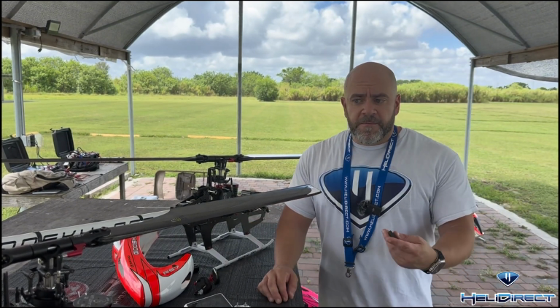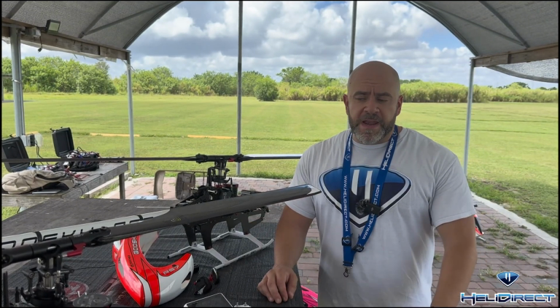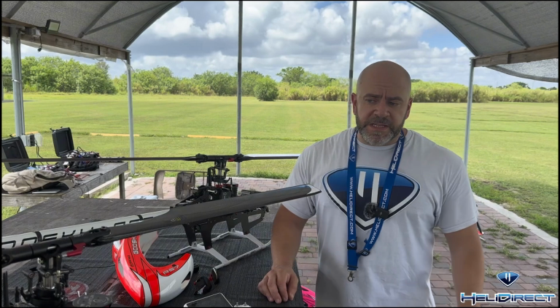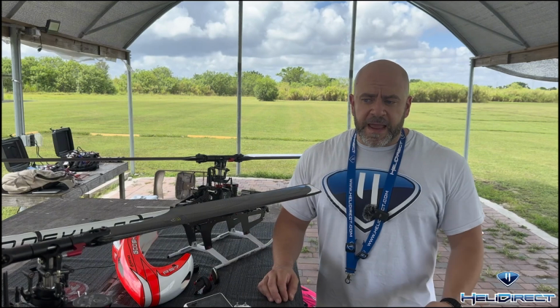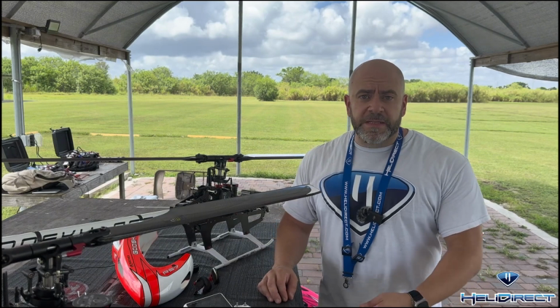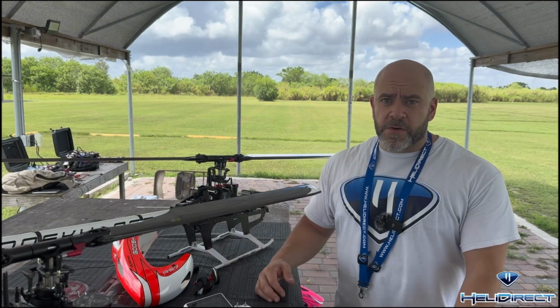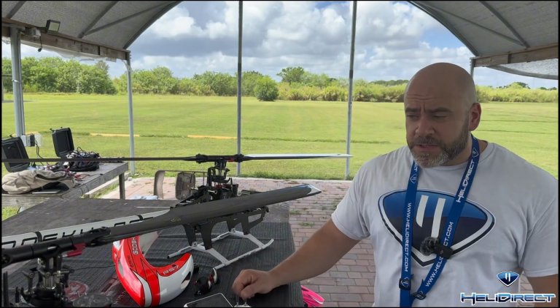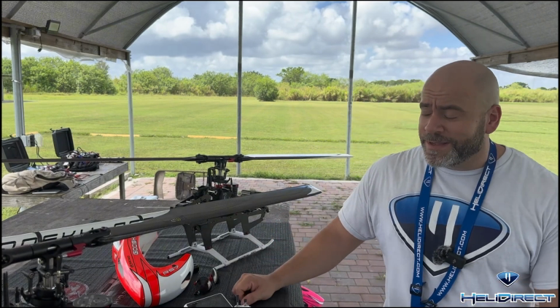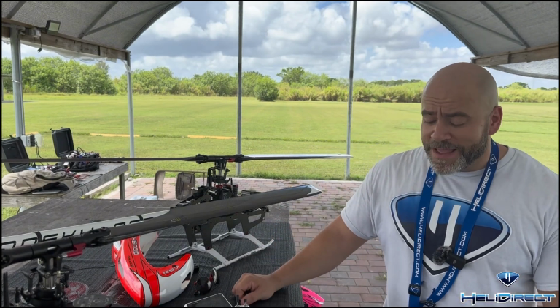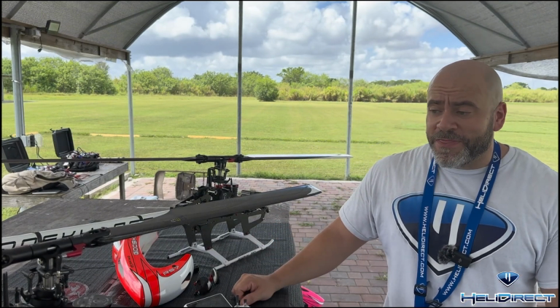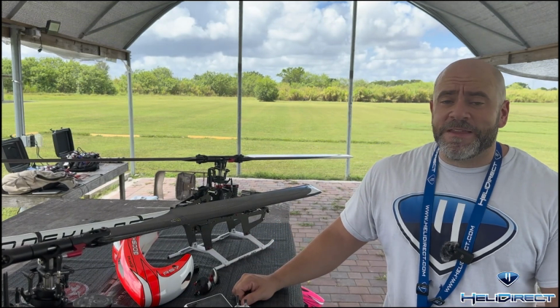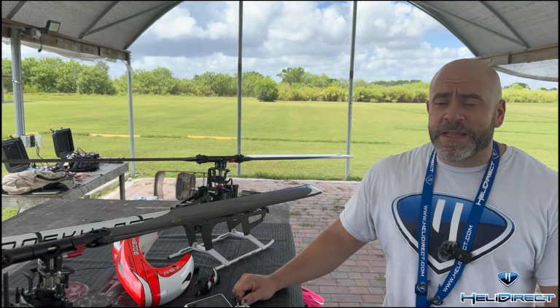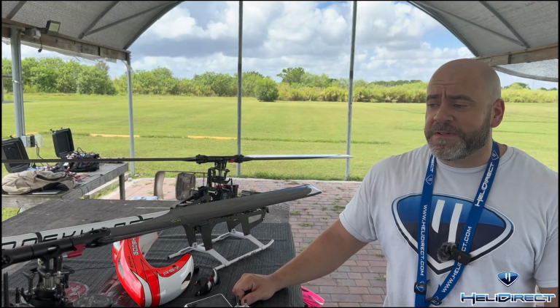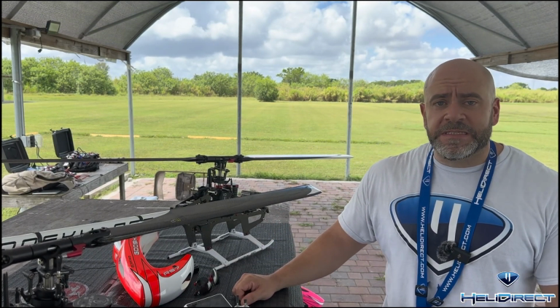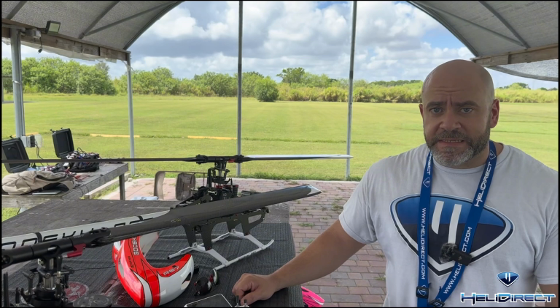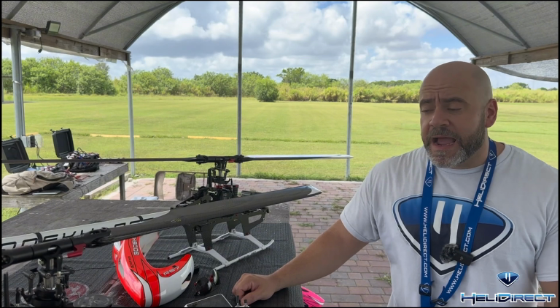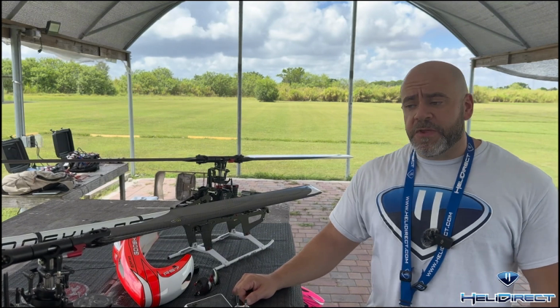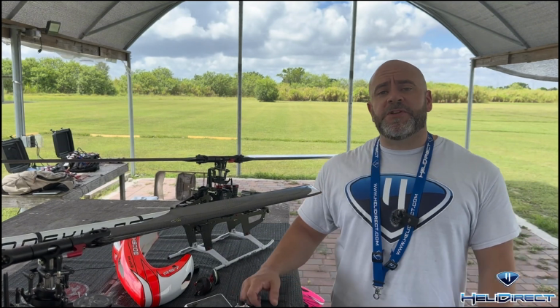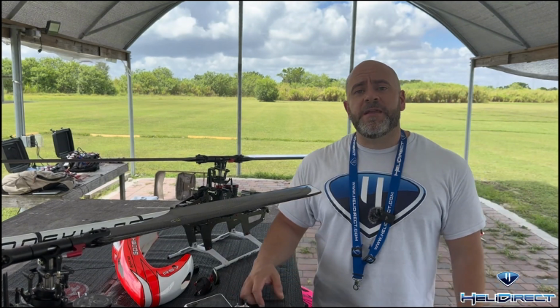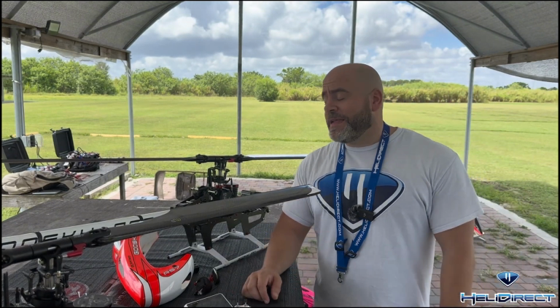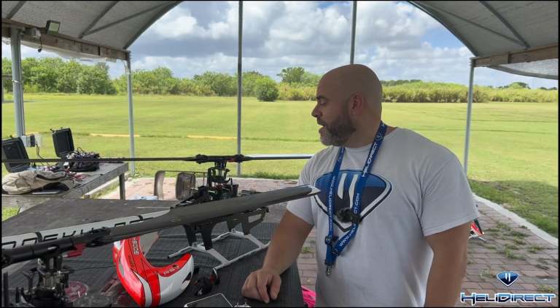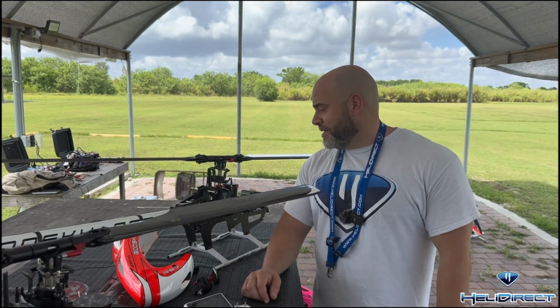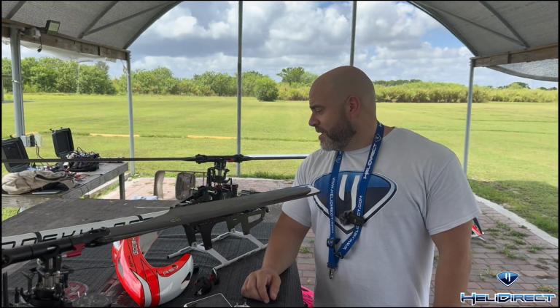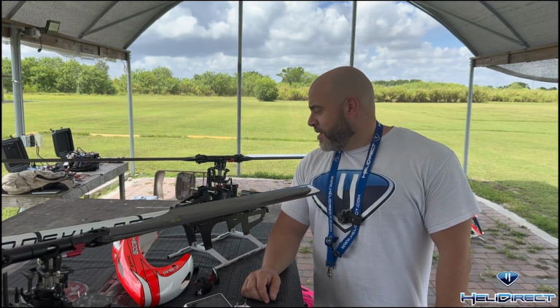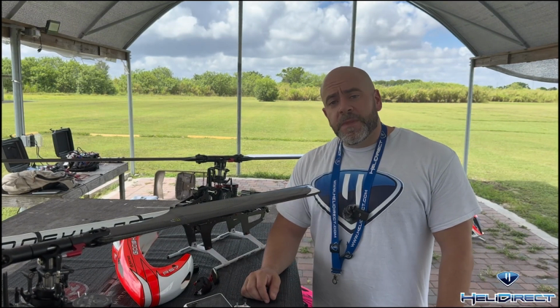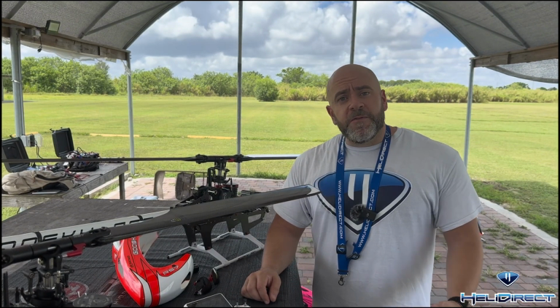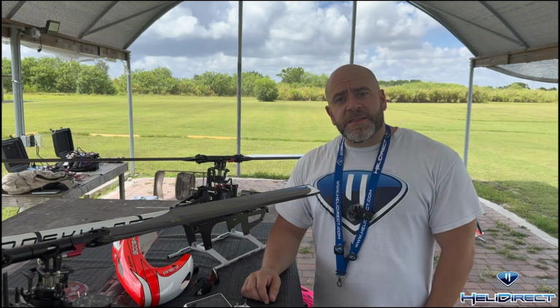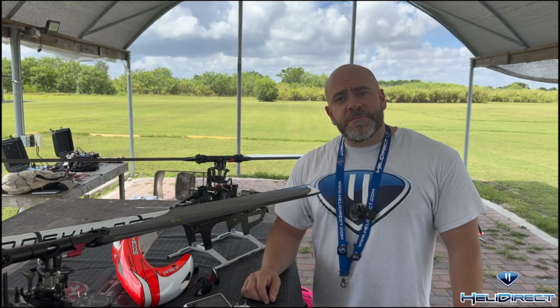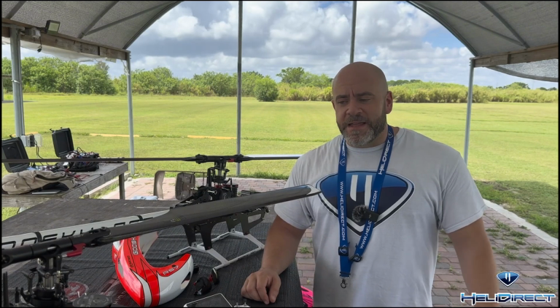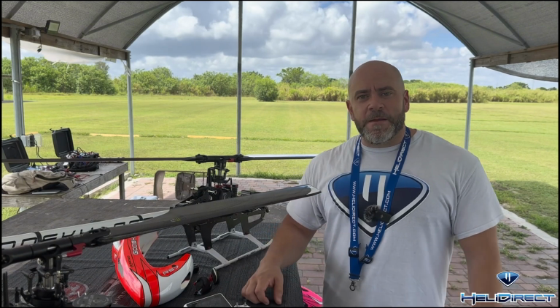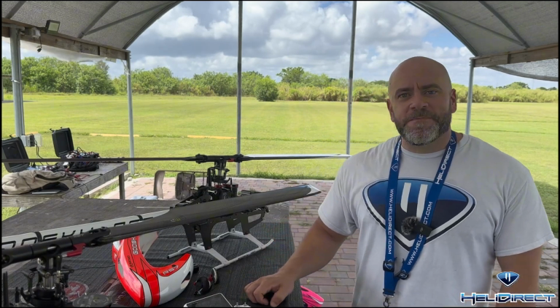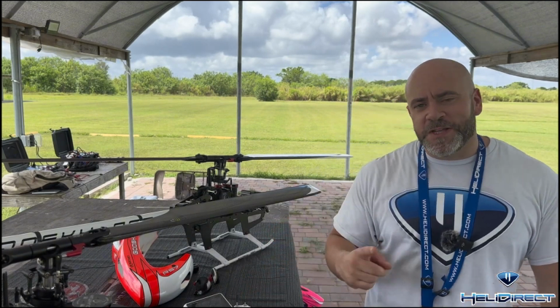For right now it's on sale at Heli Direct for $300. I think this is a very tough deal to beat. I highly recommend you guys give it a shot — it is amazing. If you guys like the content, please like and subscribe. See you guys soon.